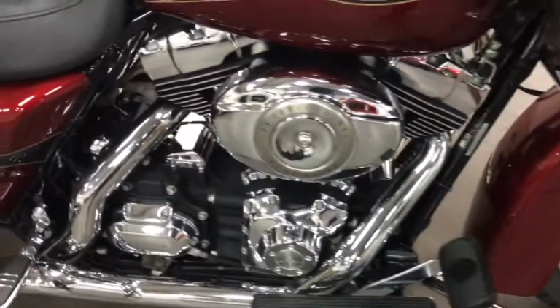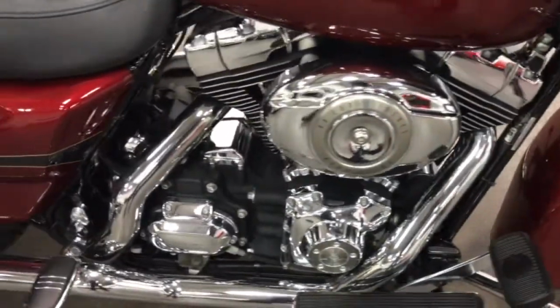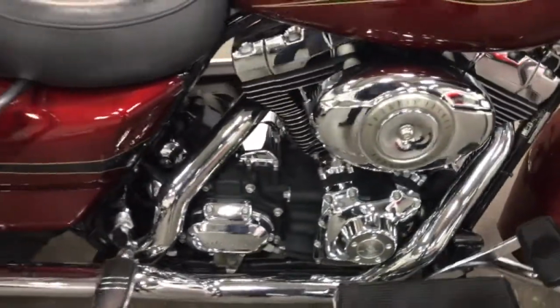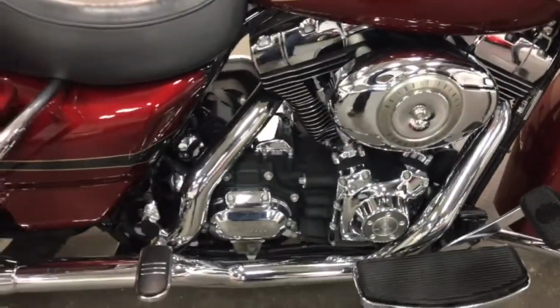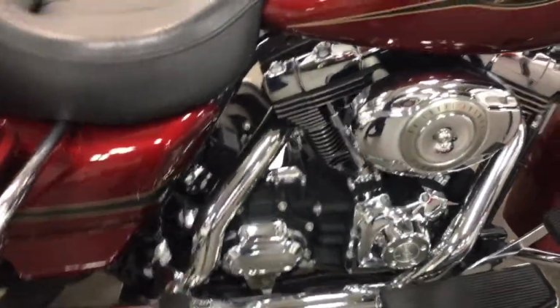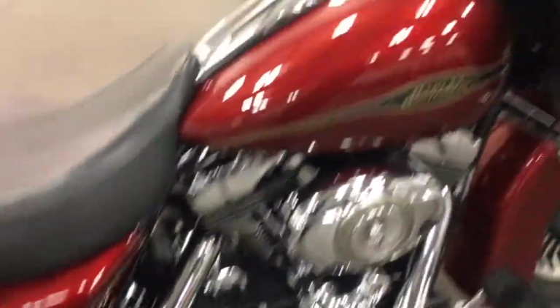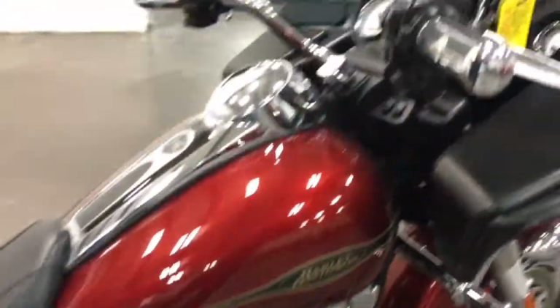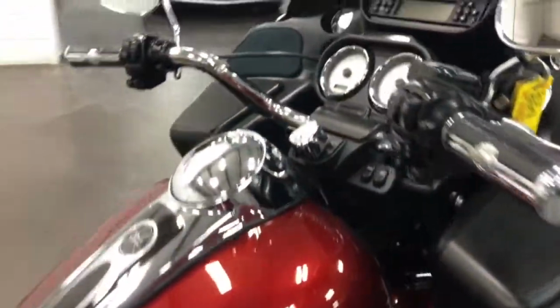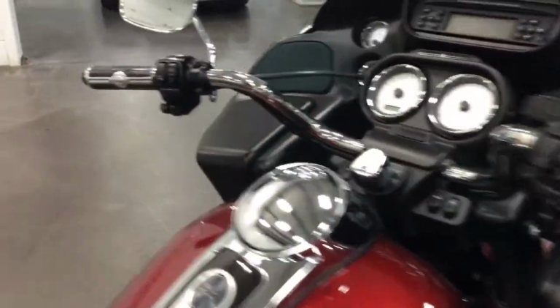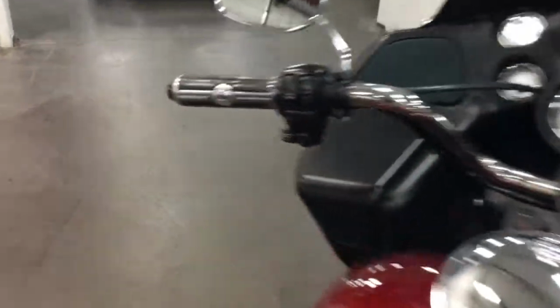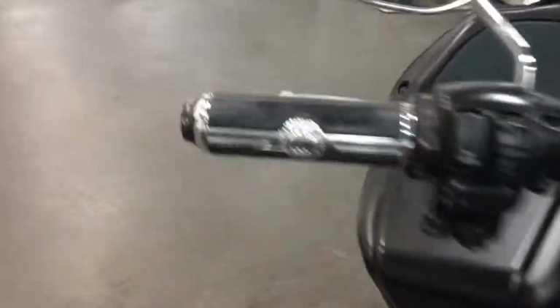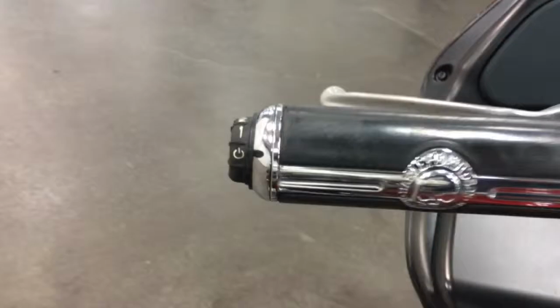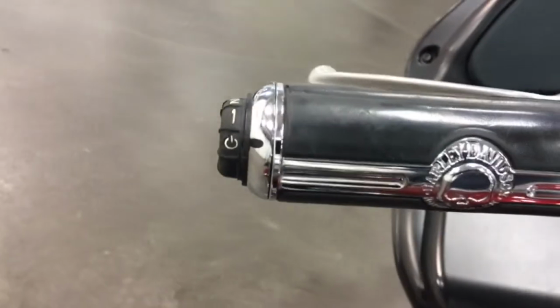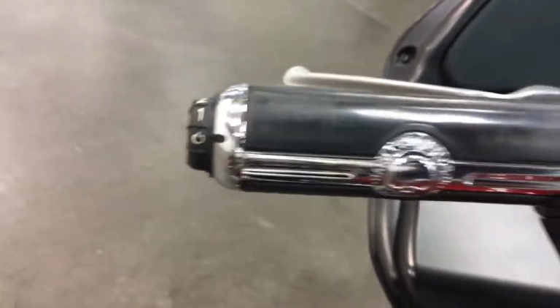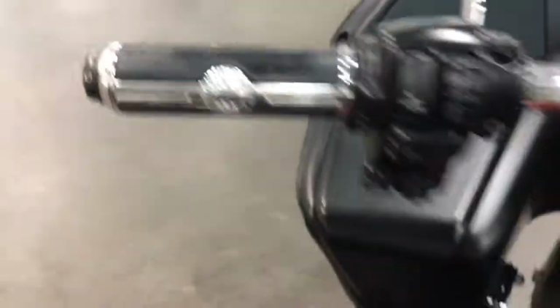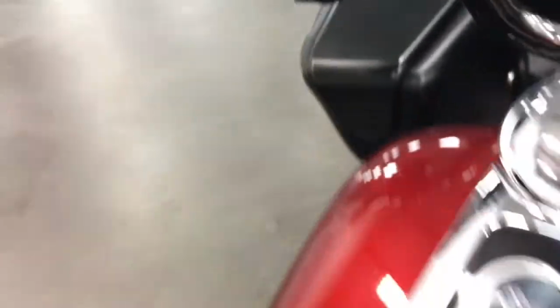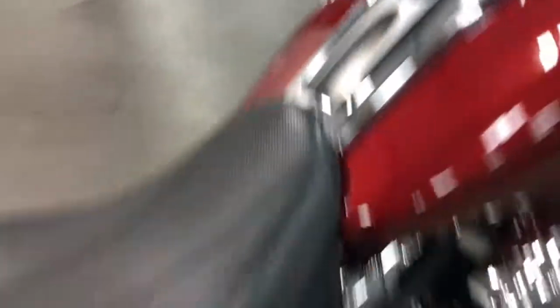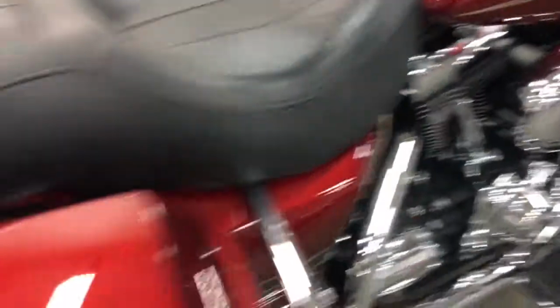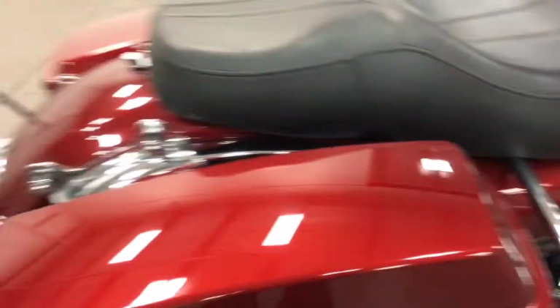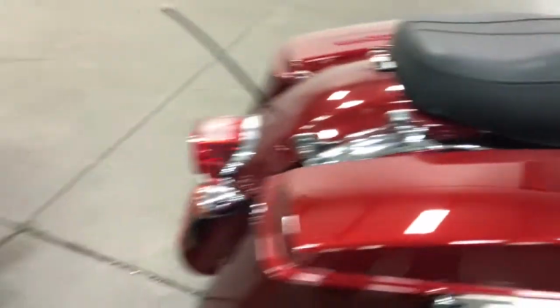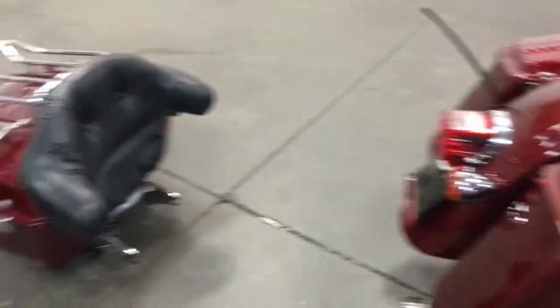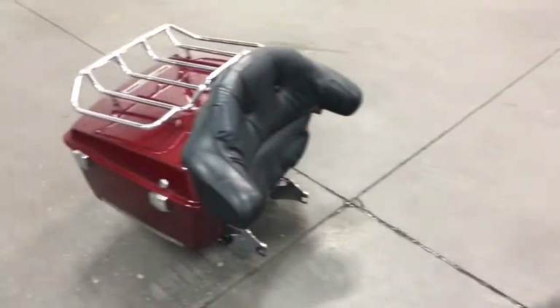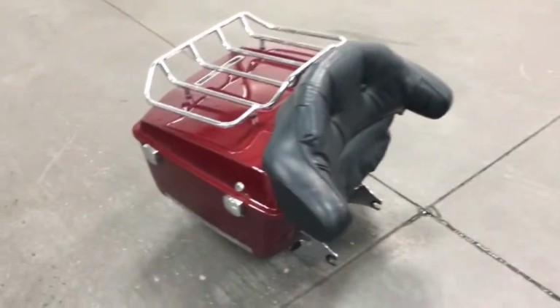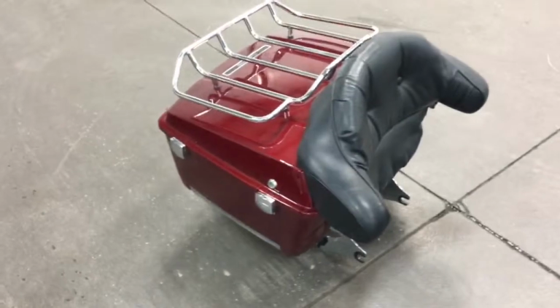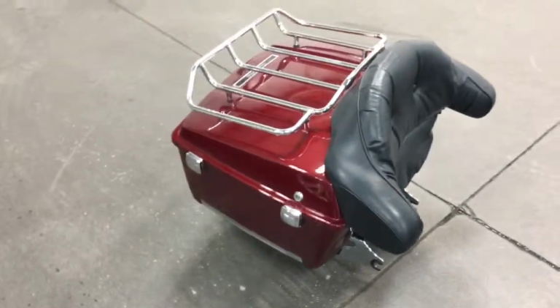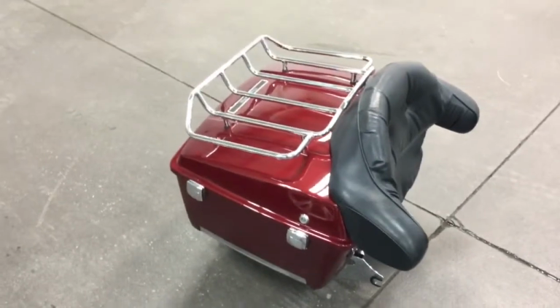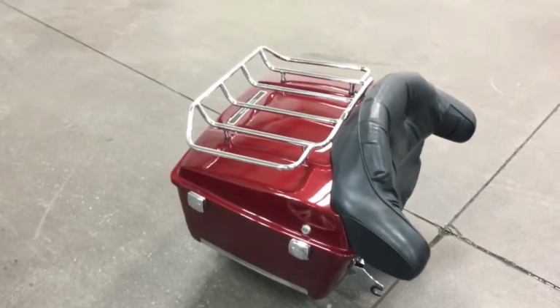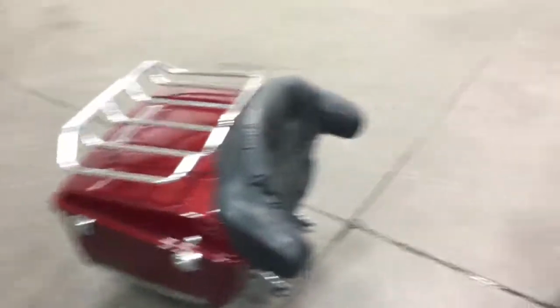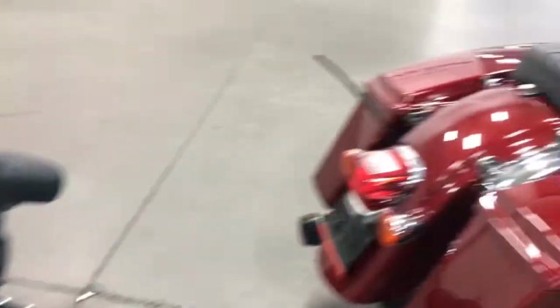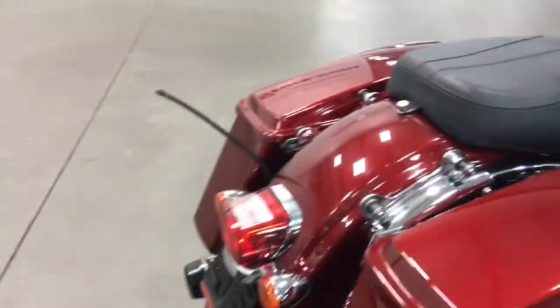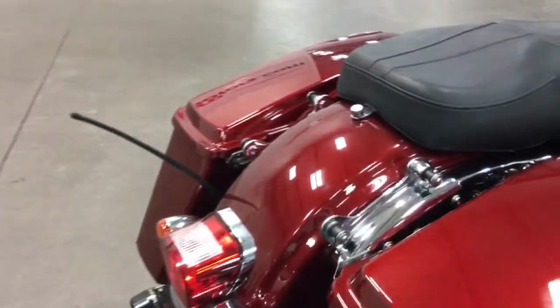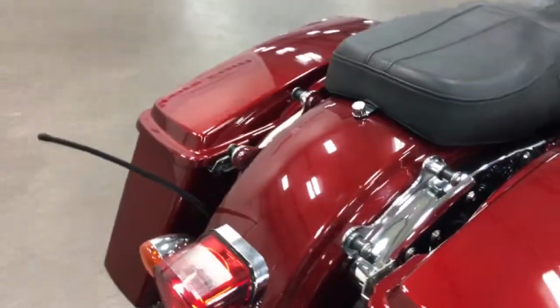It's got a 96 cubic inch engine, heated grips with chrome grips, so you've got heat on those grips right there. Back here we've got a quick release beer box with a luggage rack — it's quick release, goes right on there.